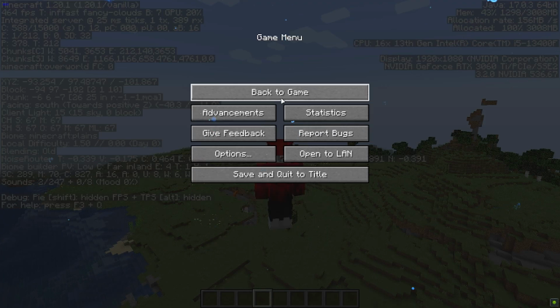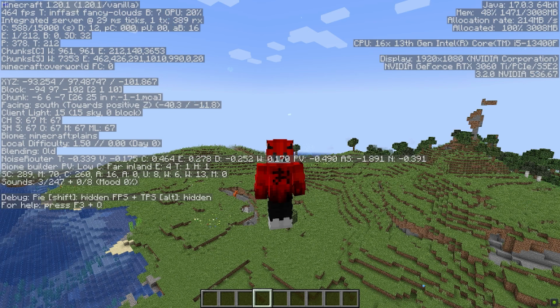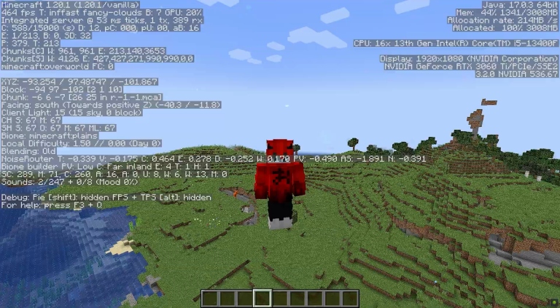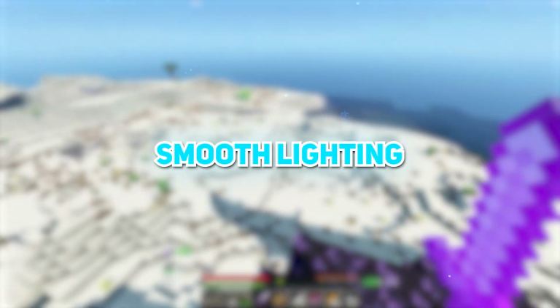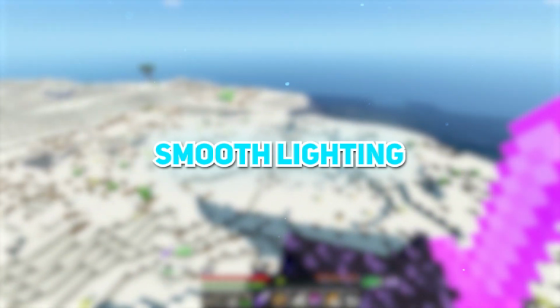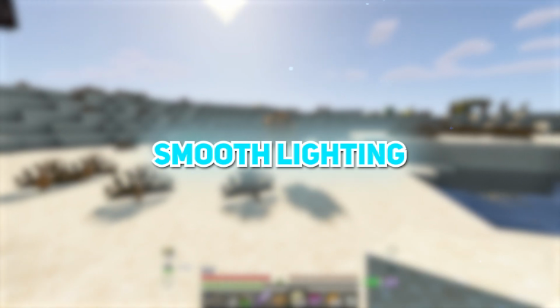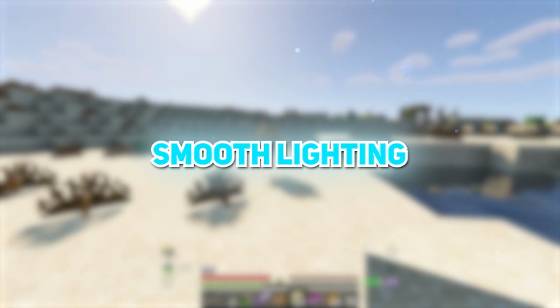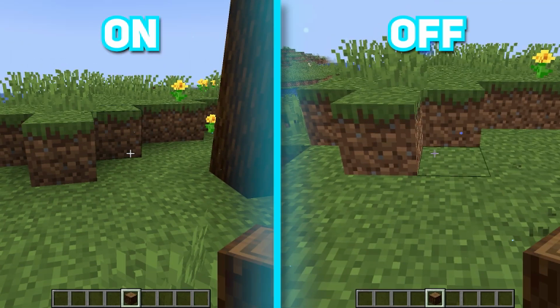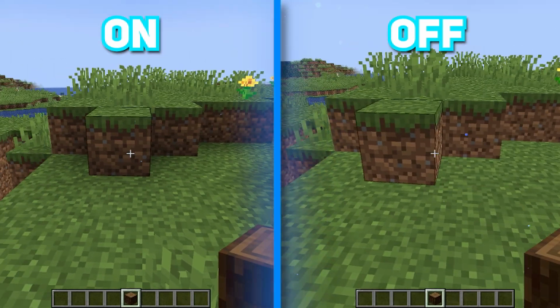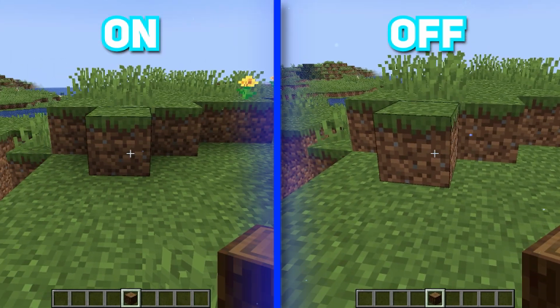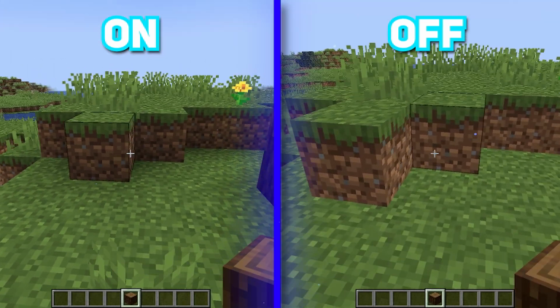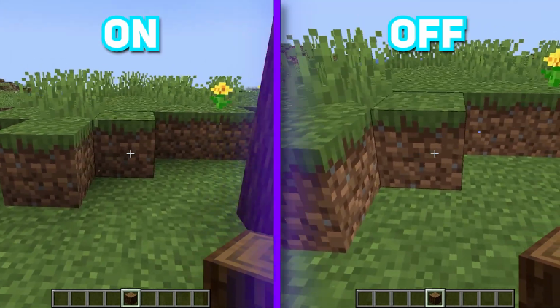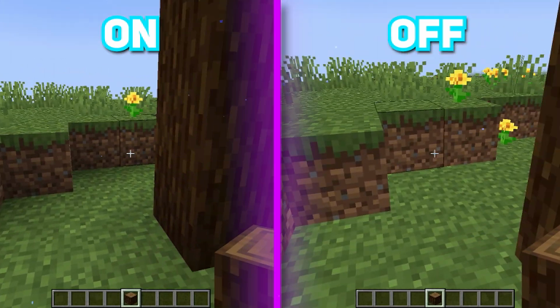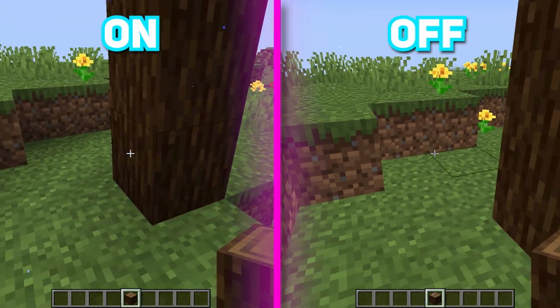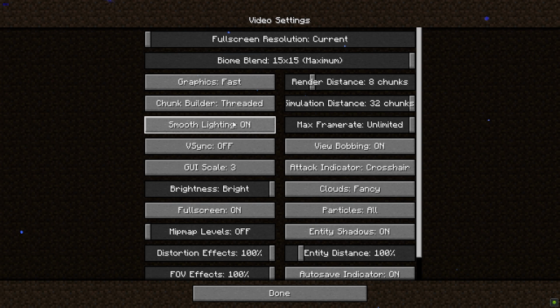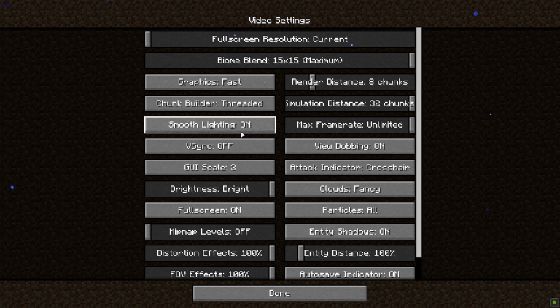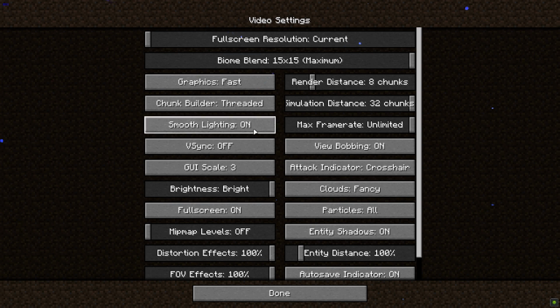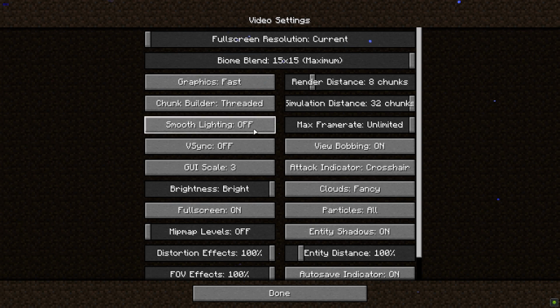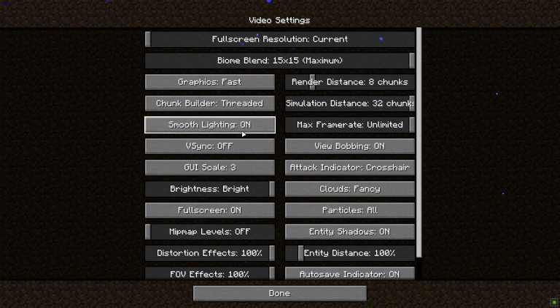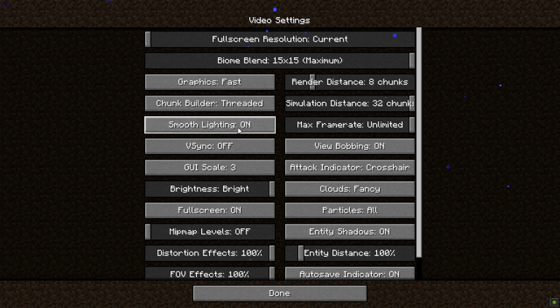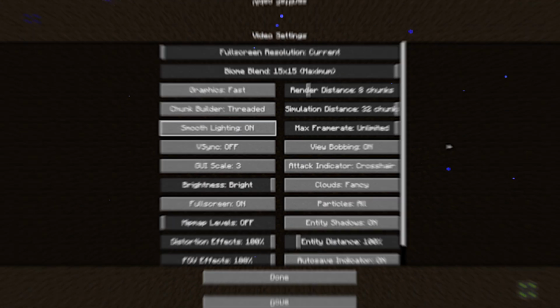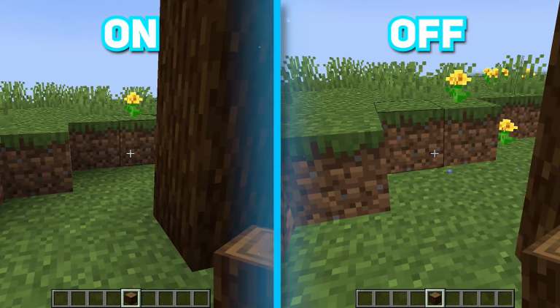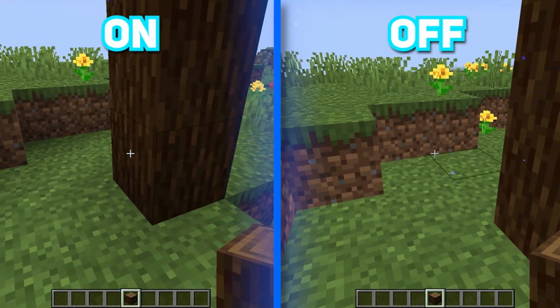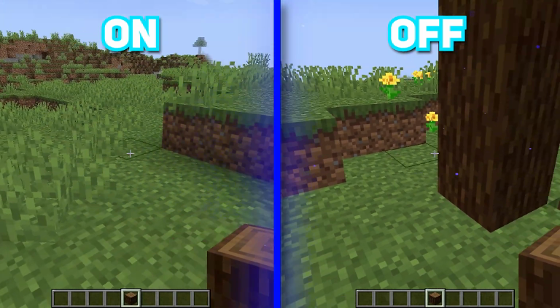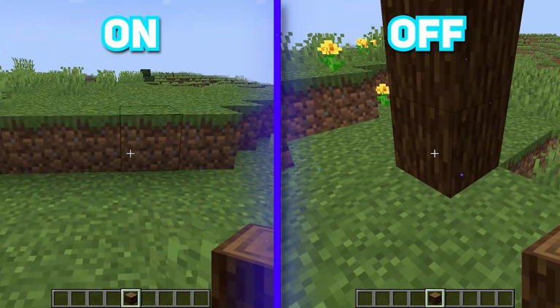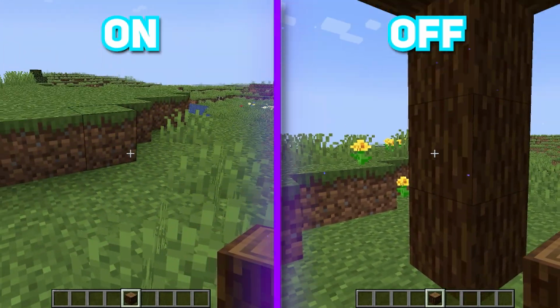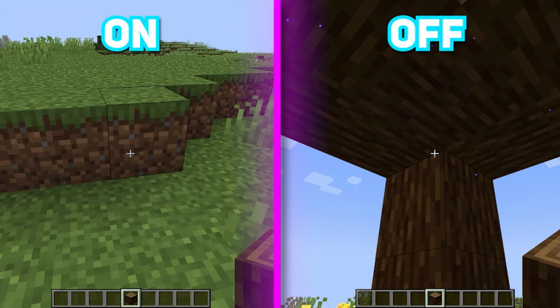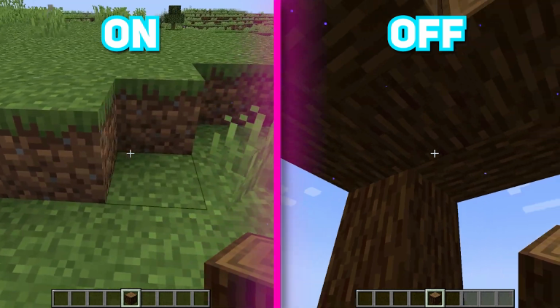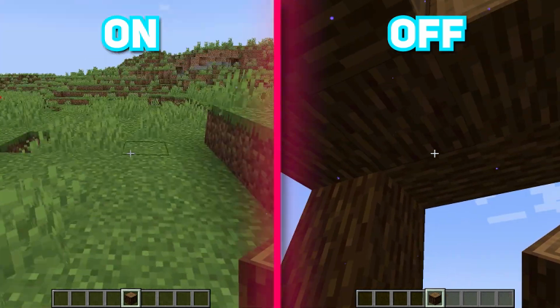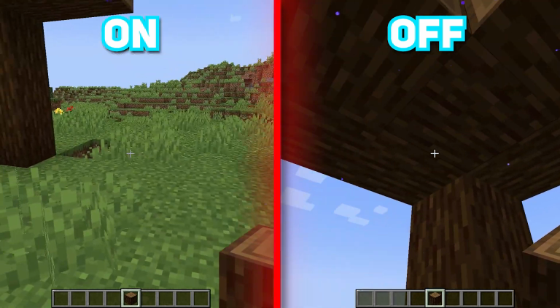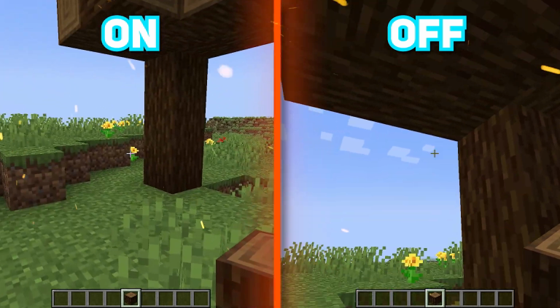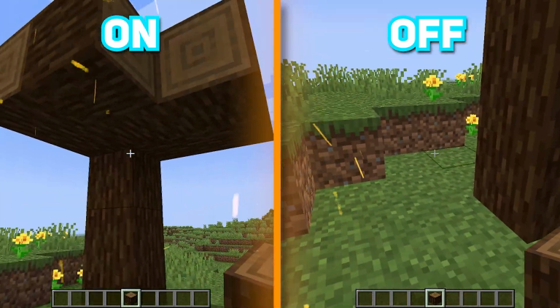Smooth lighting doesn't really make FPS differences, so keeping it on is the best option for visual enjoyment. Turning it off makes the shades too dull, while turning it on gives a realistic touch to the blocks with realistic lighting effects. So keep this one on.